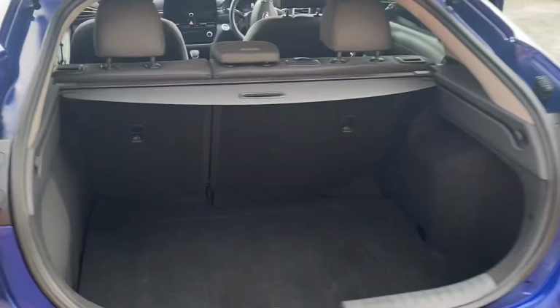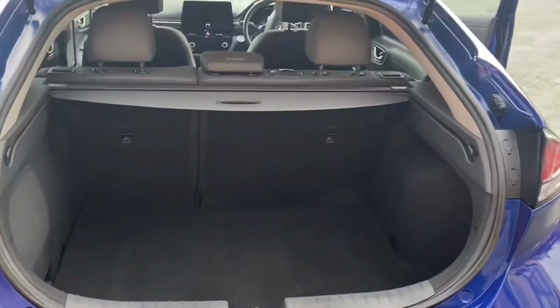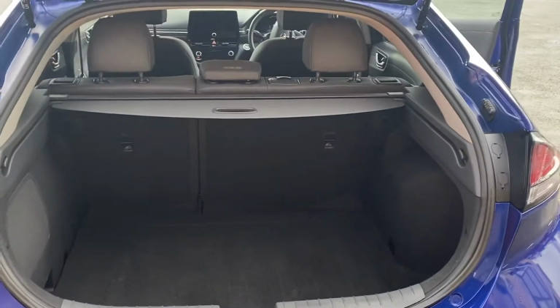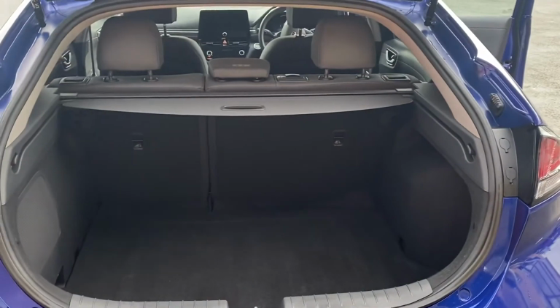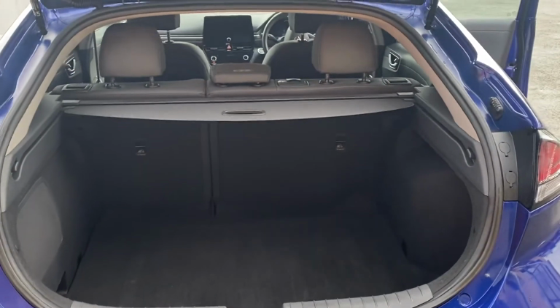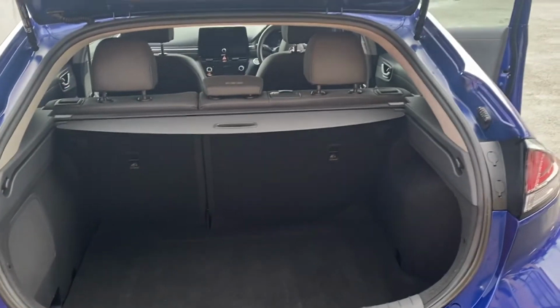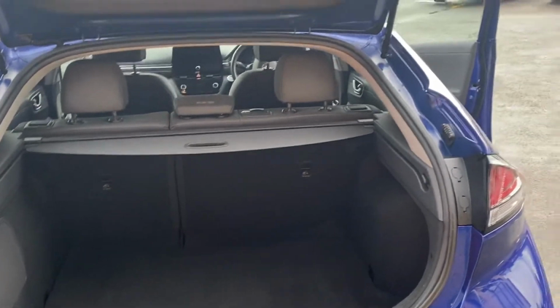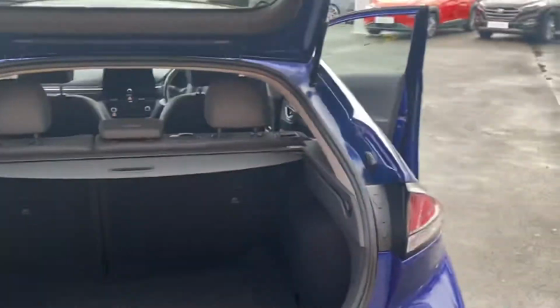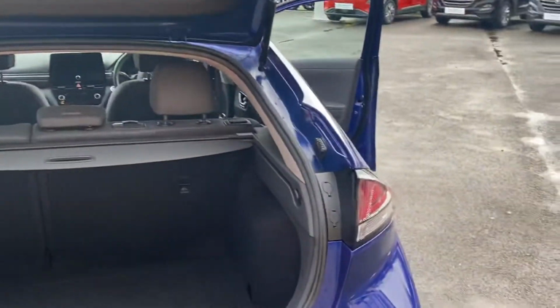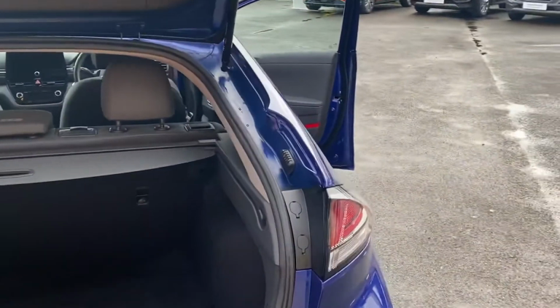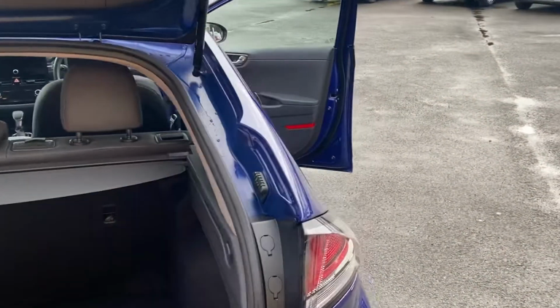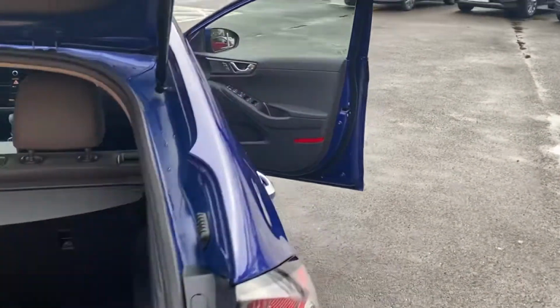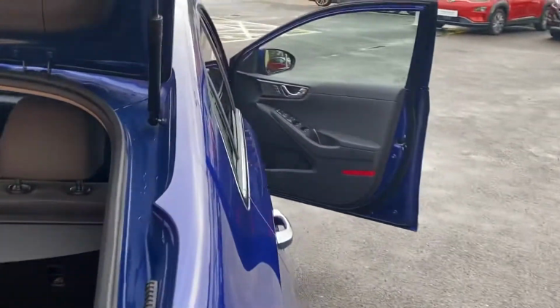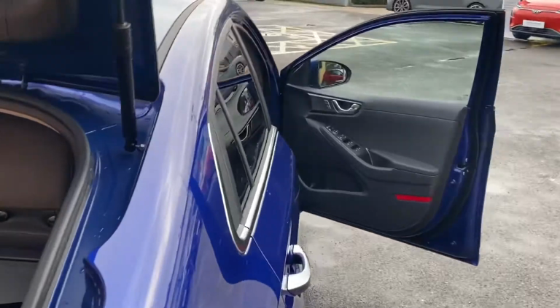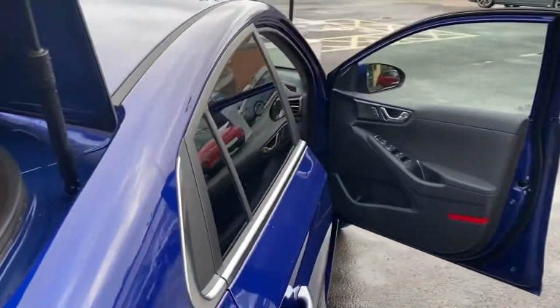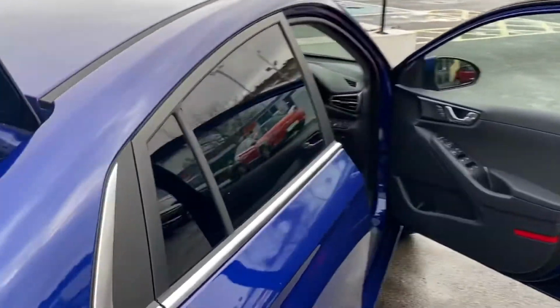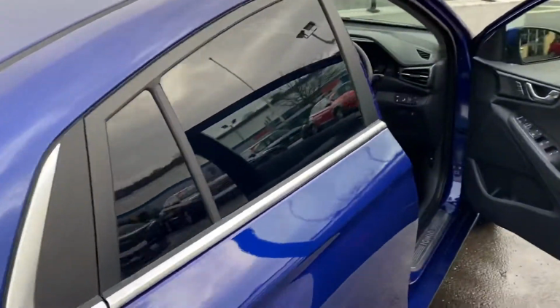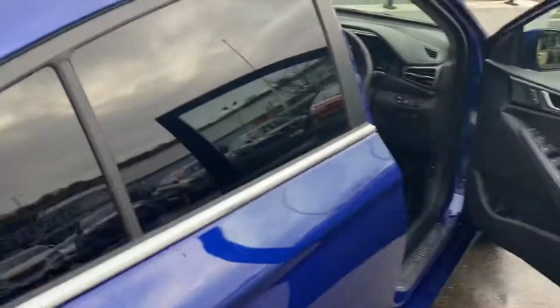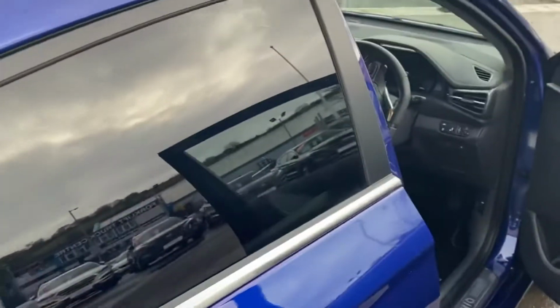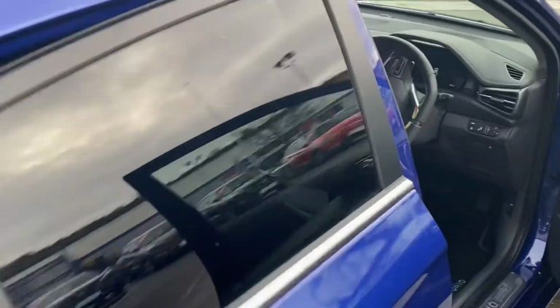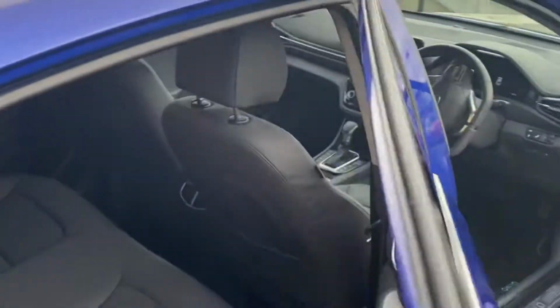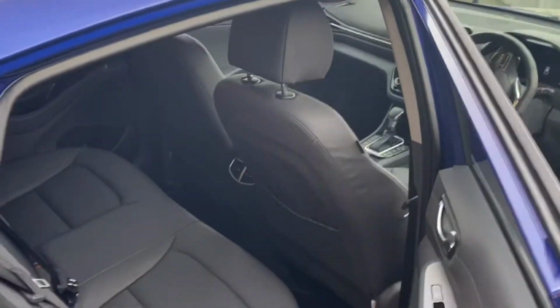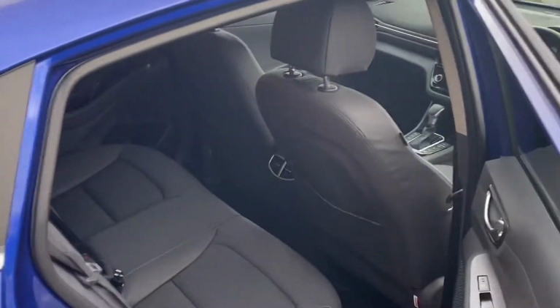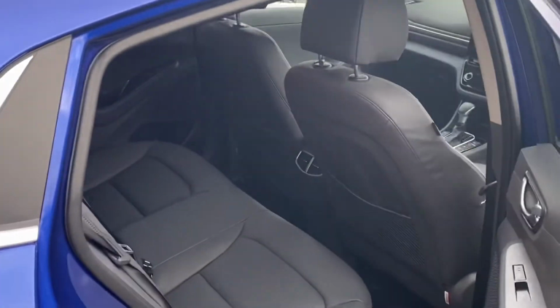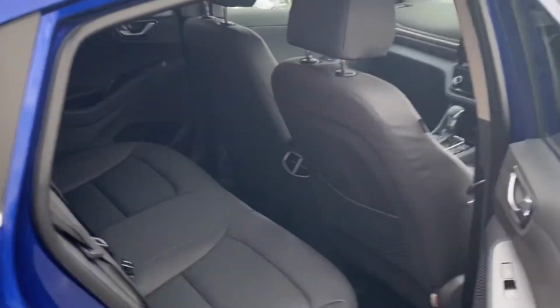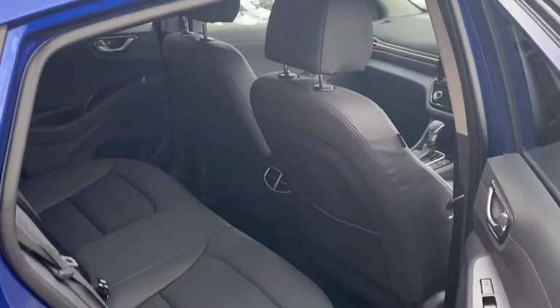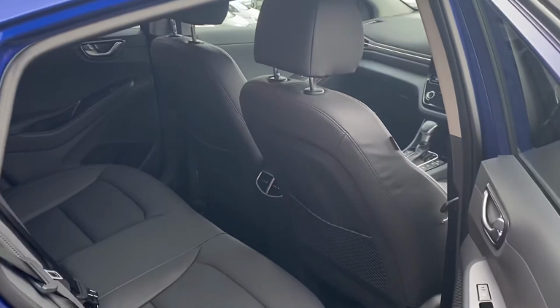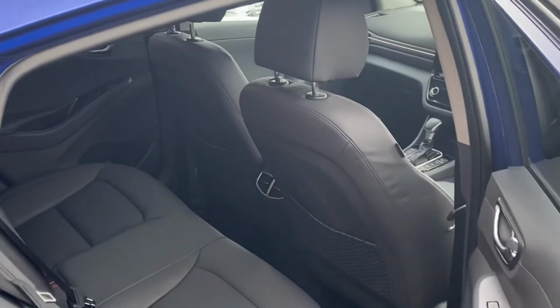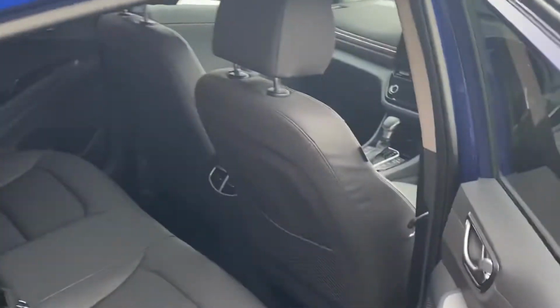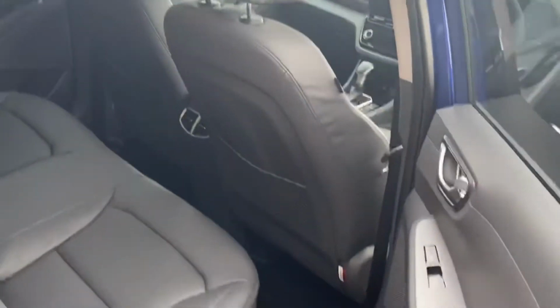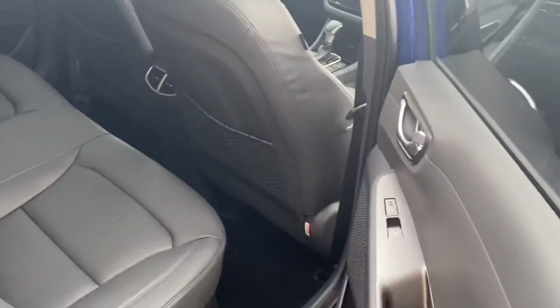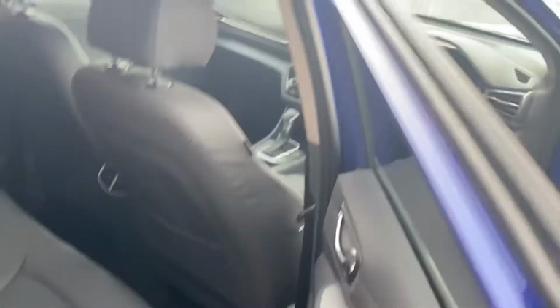It has a really good sized boot with 60/40 split seats. Being a self-charging hybrid, you don't need to do anything — the car will do it all by itself, giving you increased economy and lower CO2. It also comes with full leather and heated seats in the back.